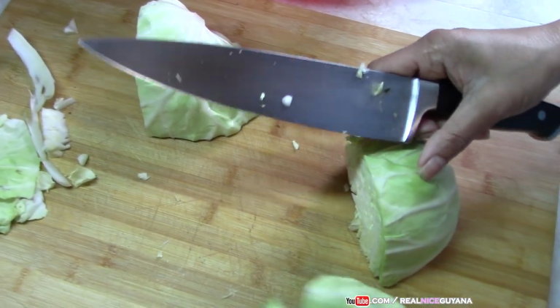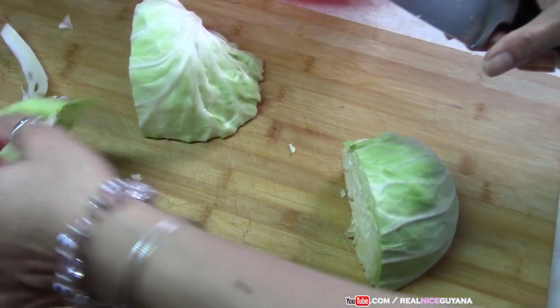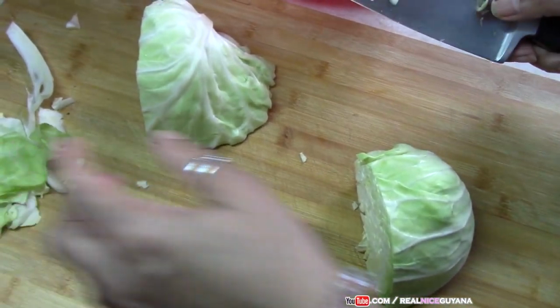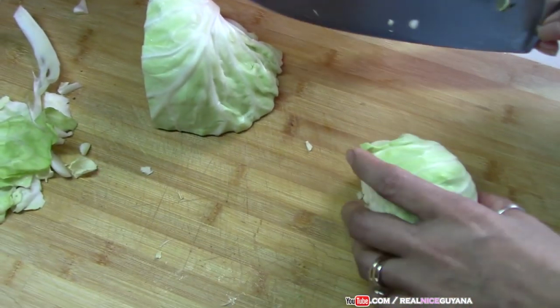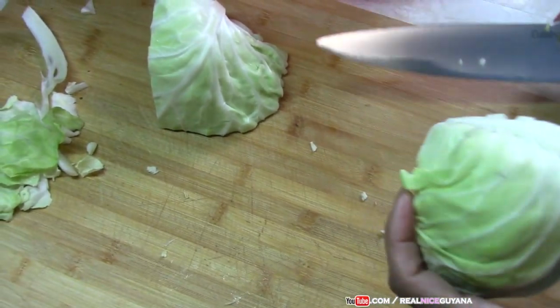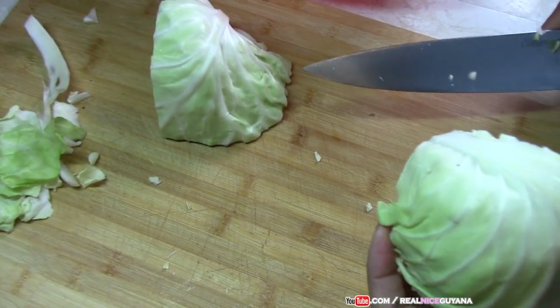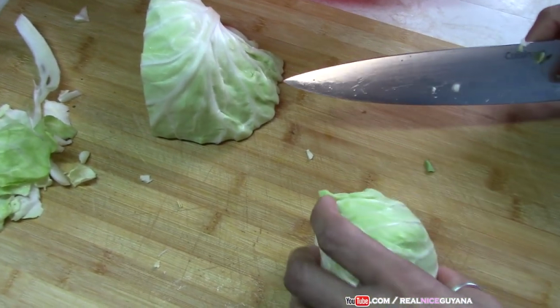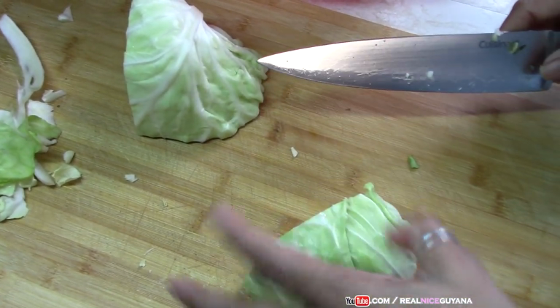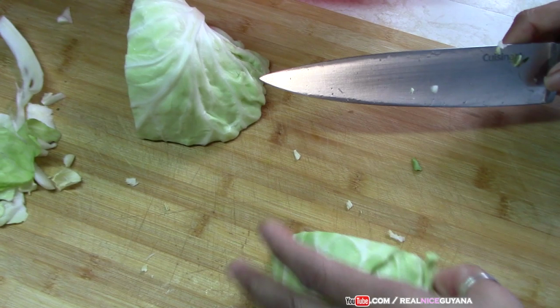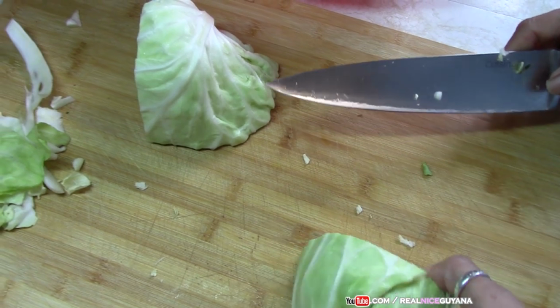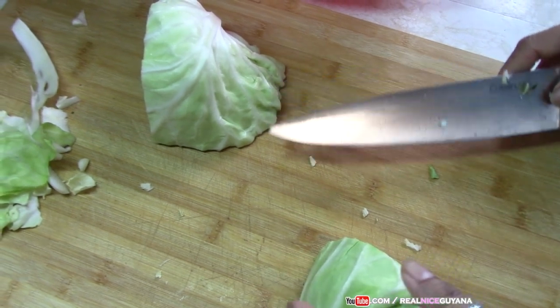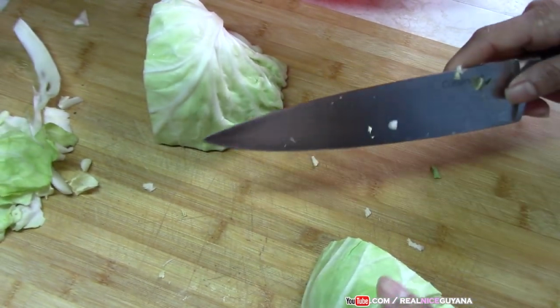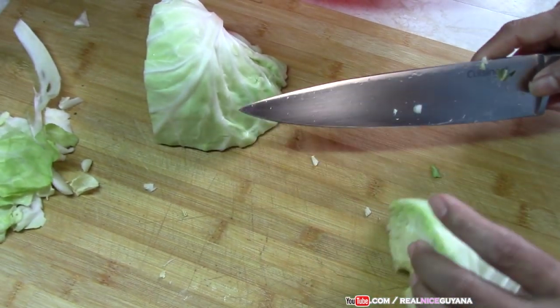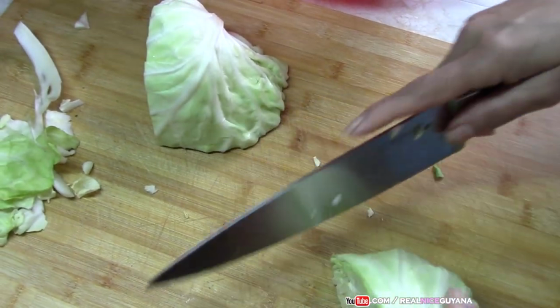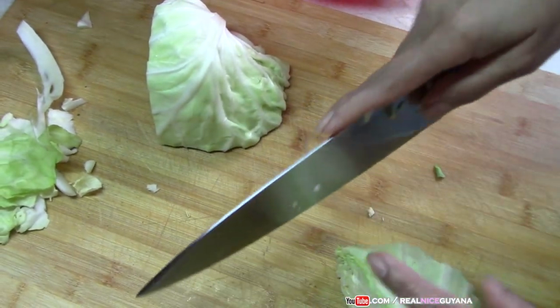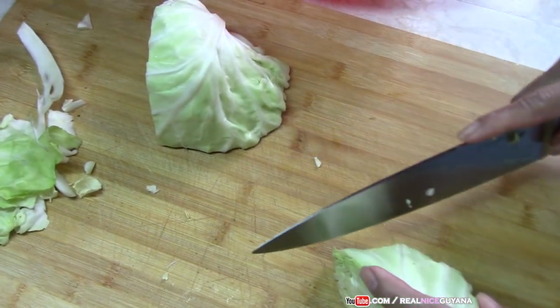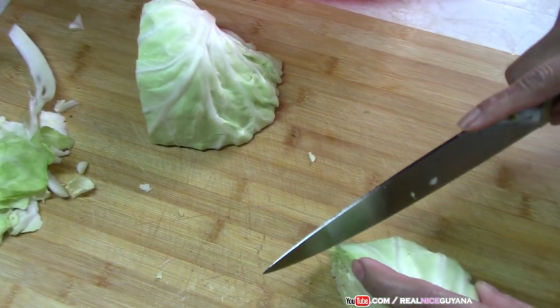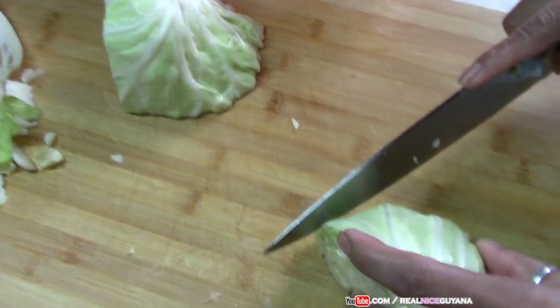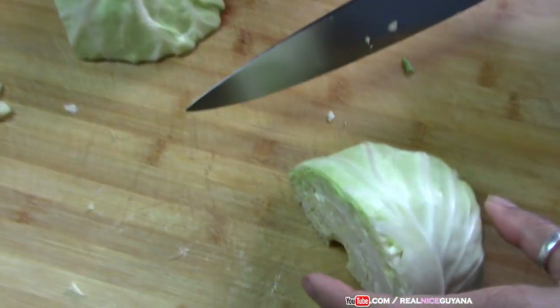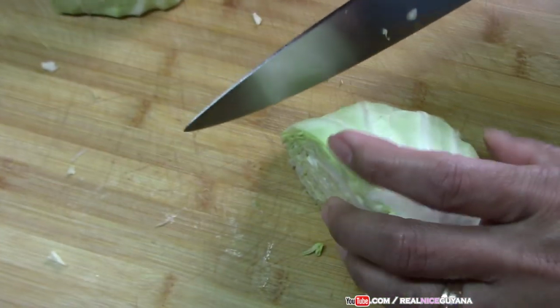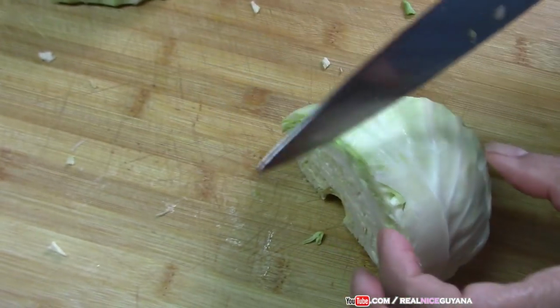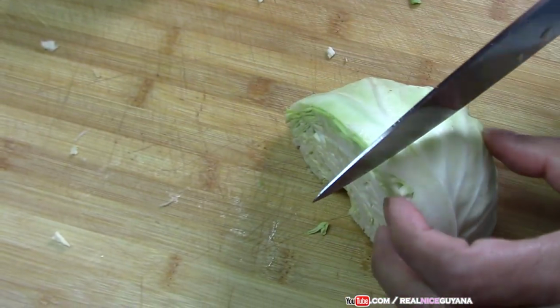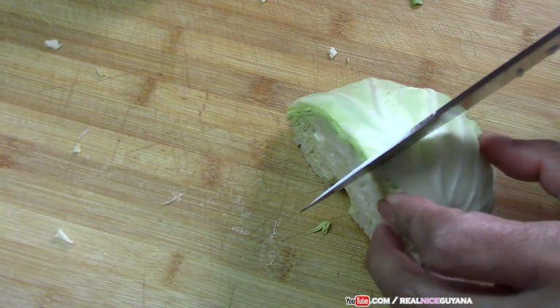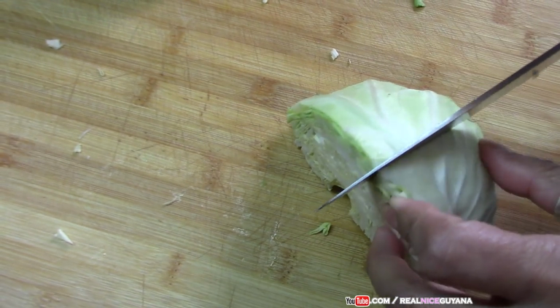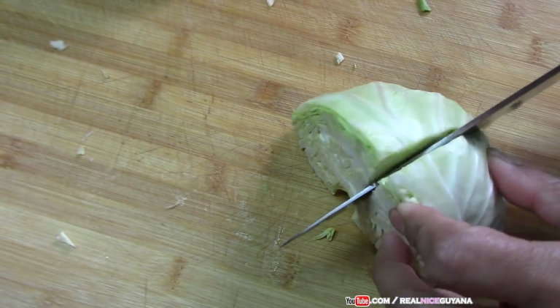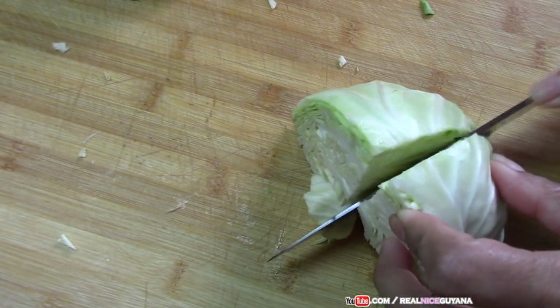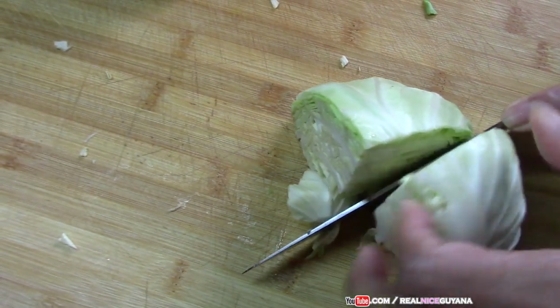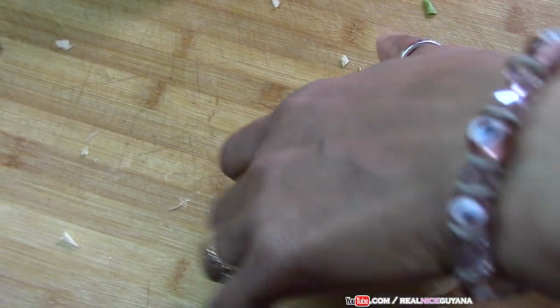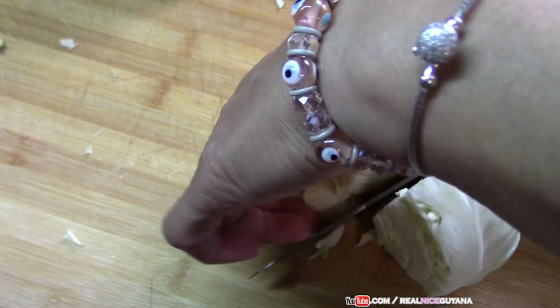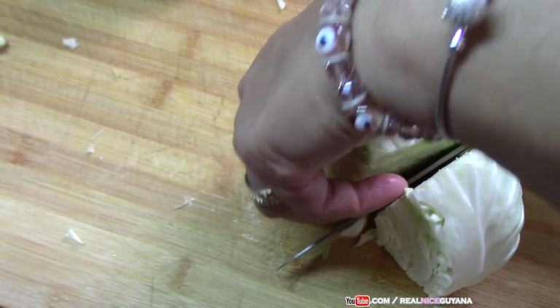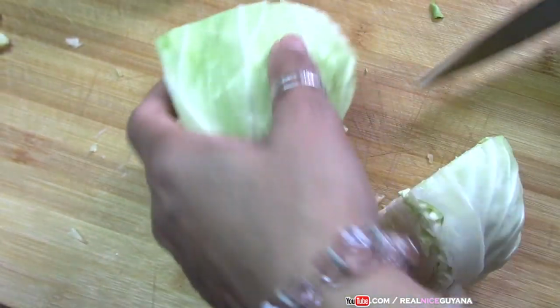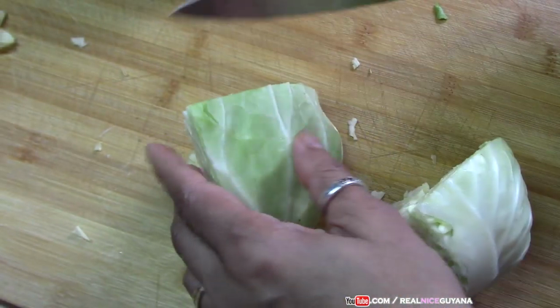This cabbage goes well with both roti and rice. Some of this stew cabbage, plated with rice and some nice pepper sauce on the side.